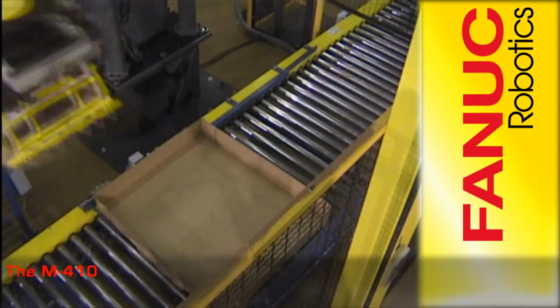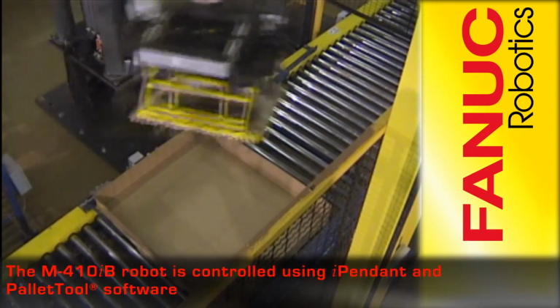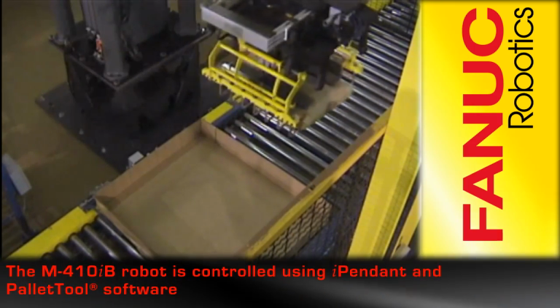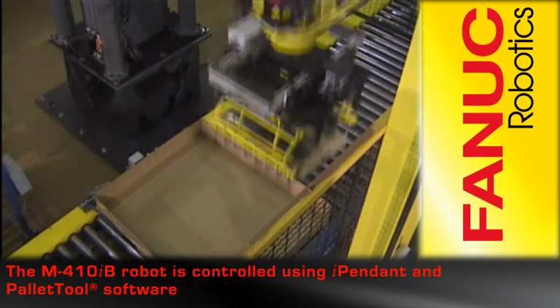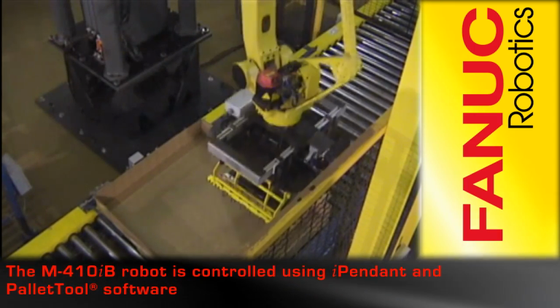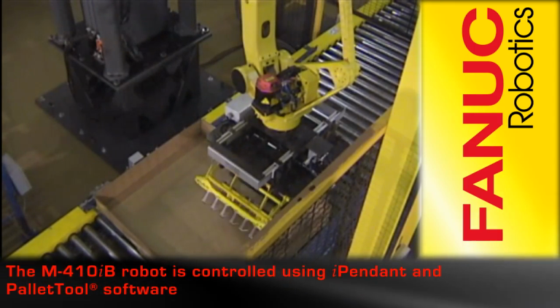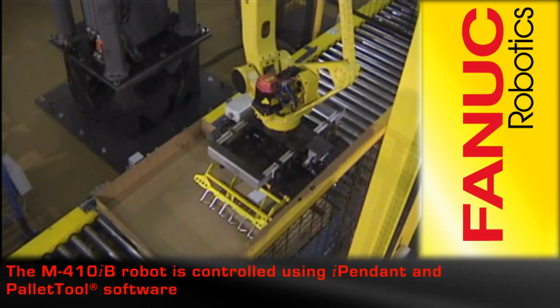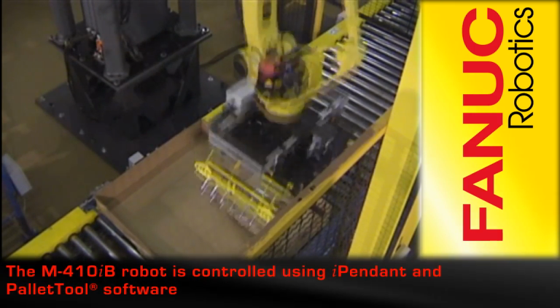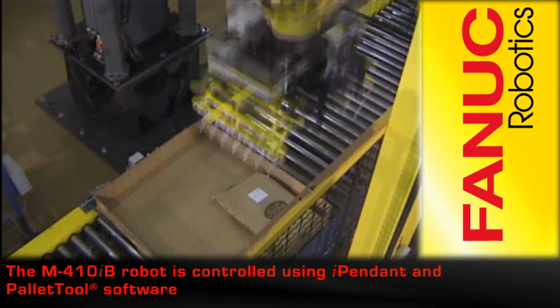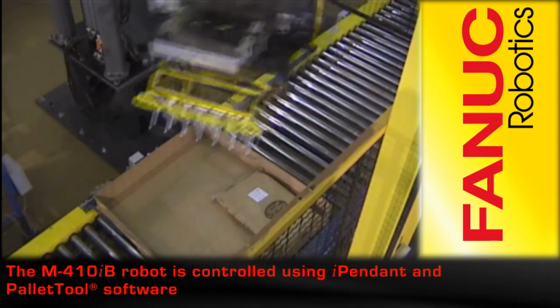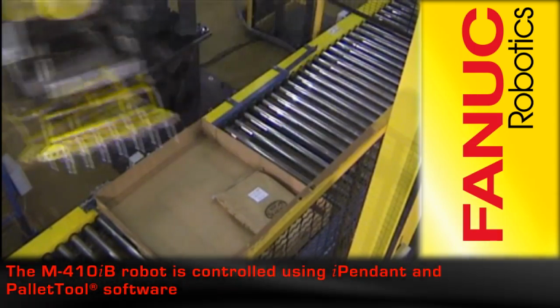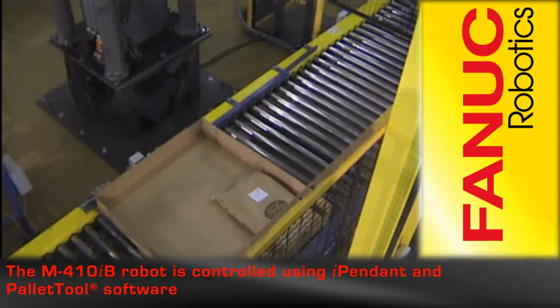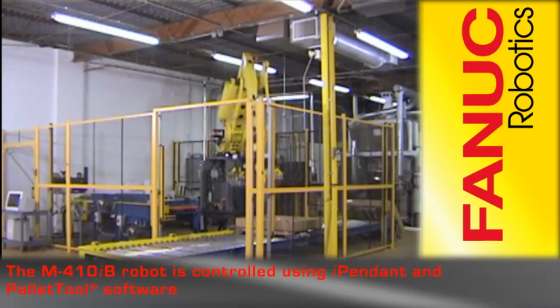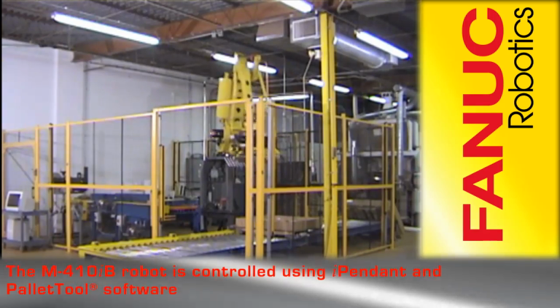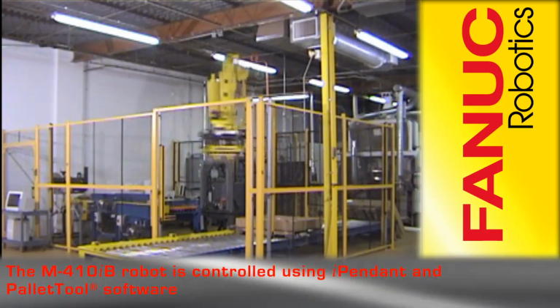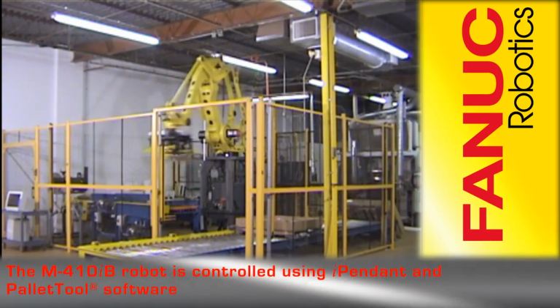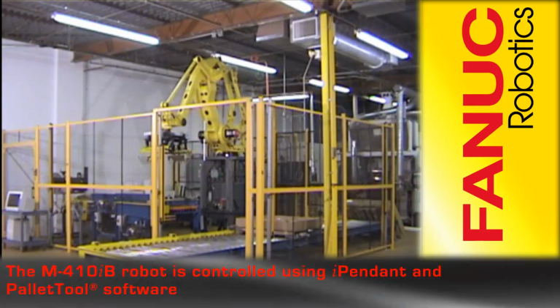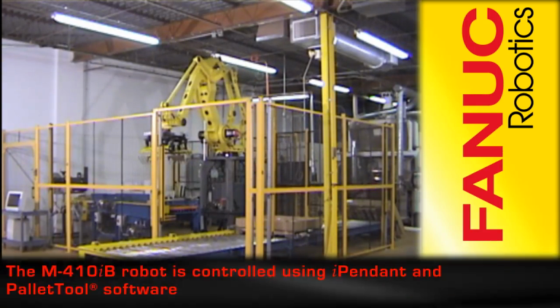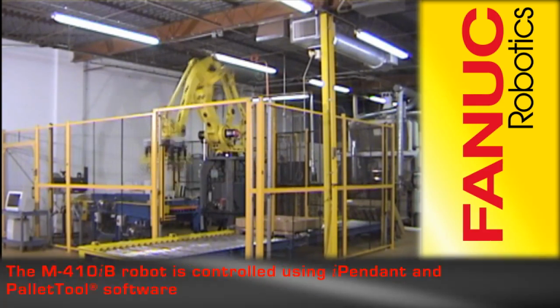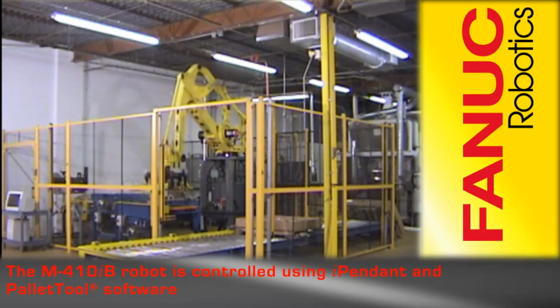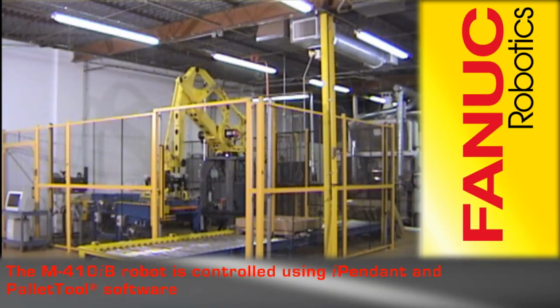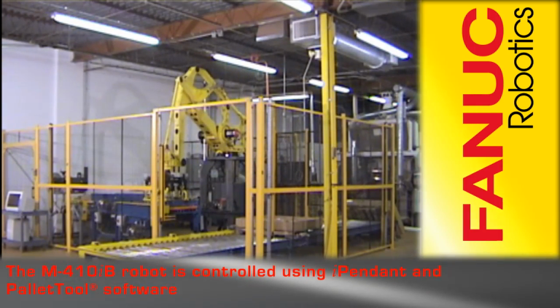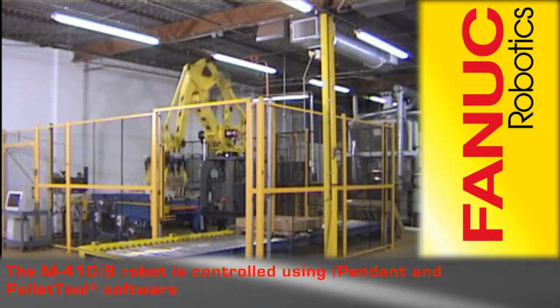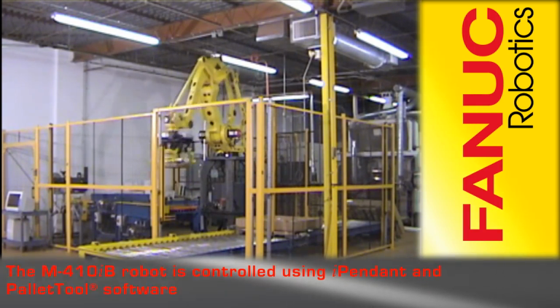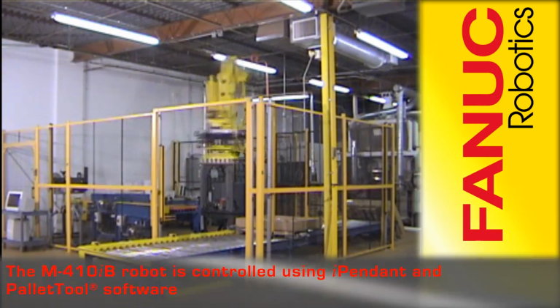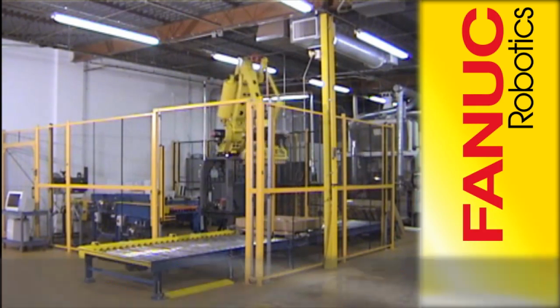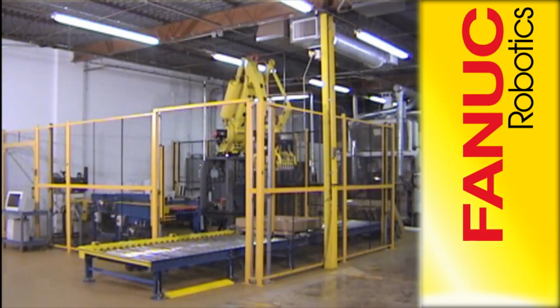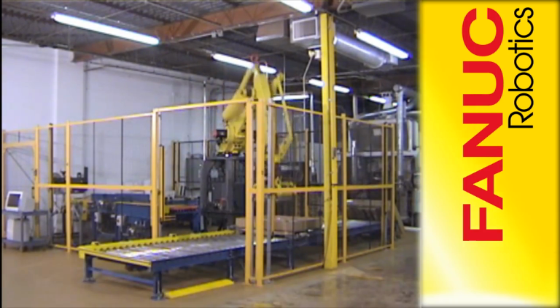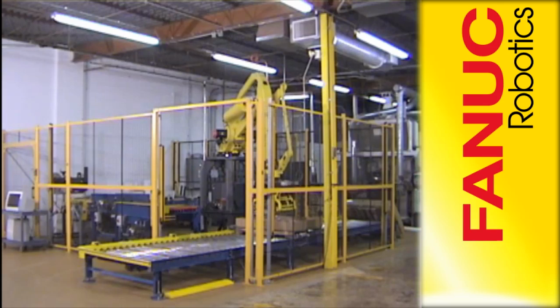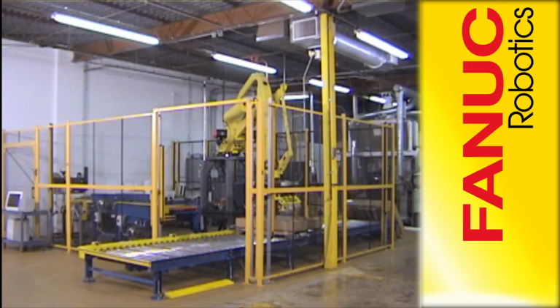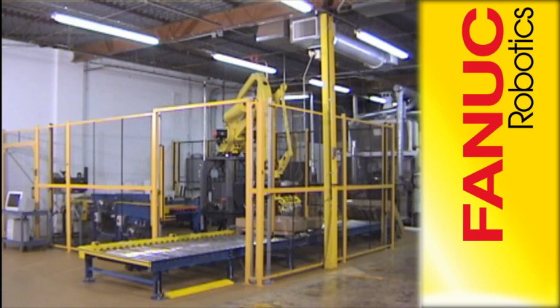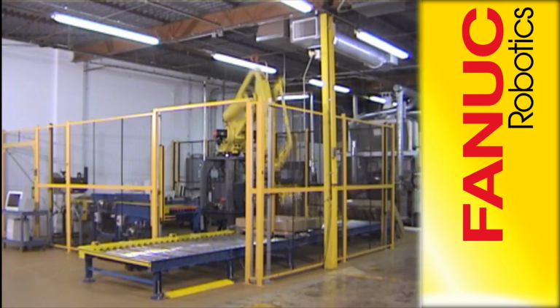The Fennec Robotics M410iB palletizing robot is controlled using the teach pendant and pallet tool software to select the appropriate specifications for each operation.